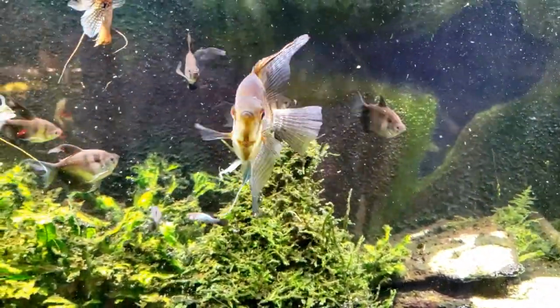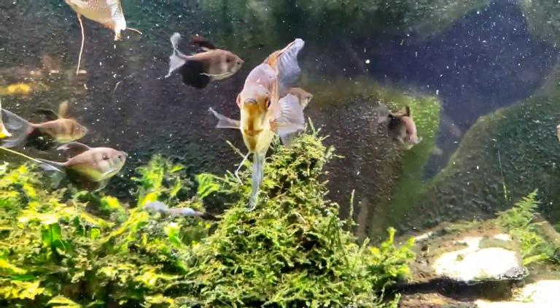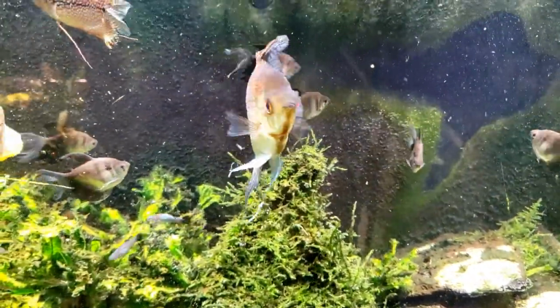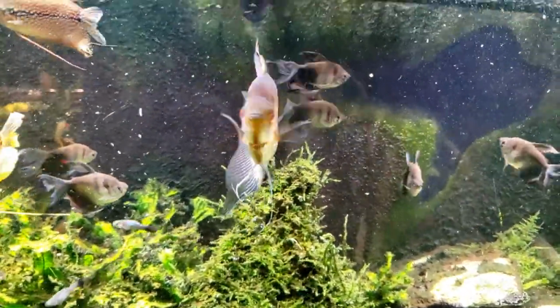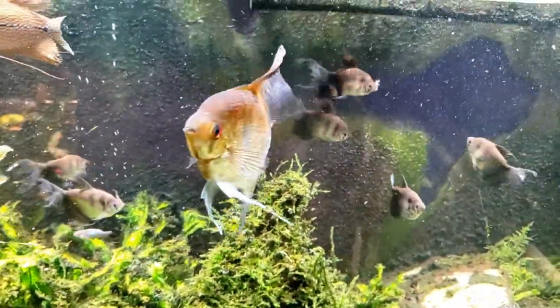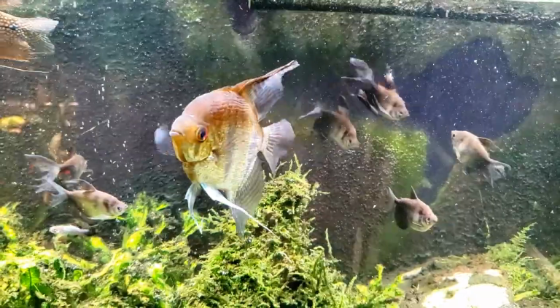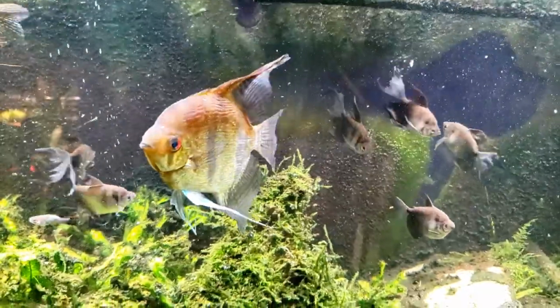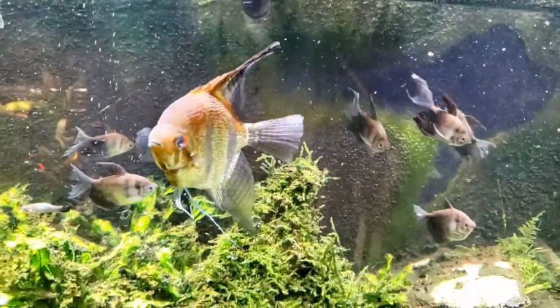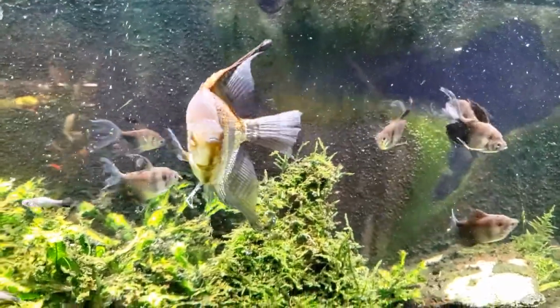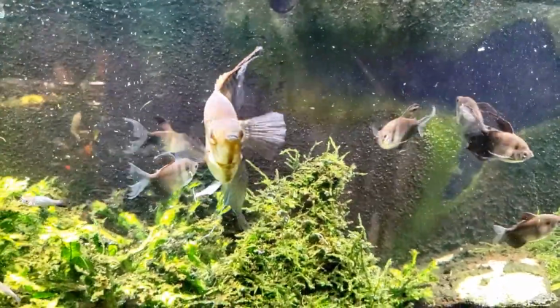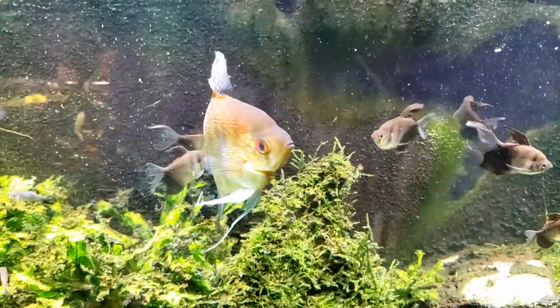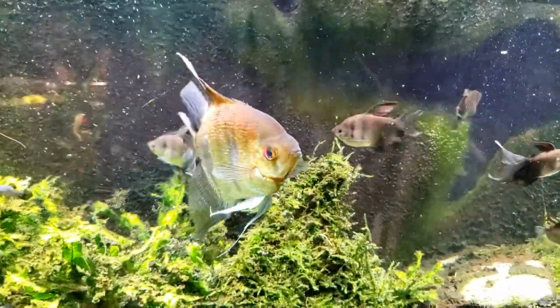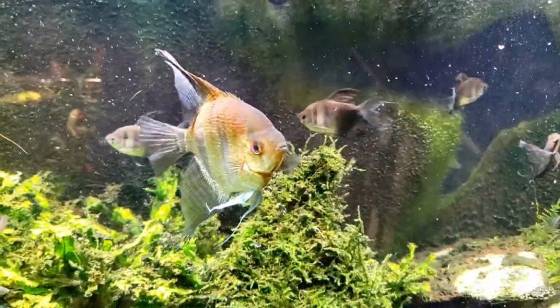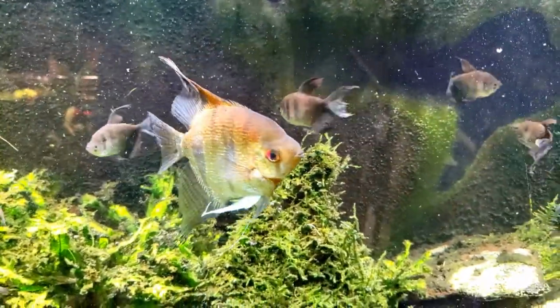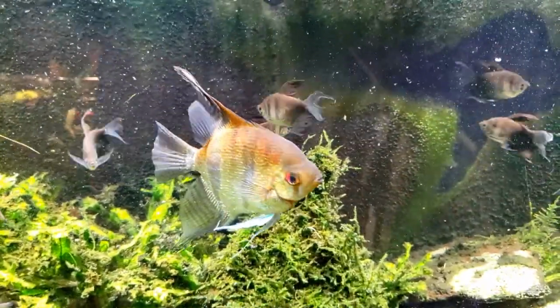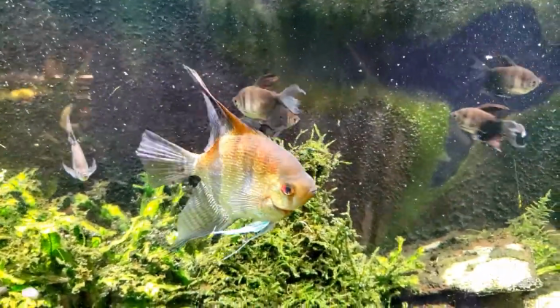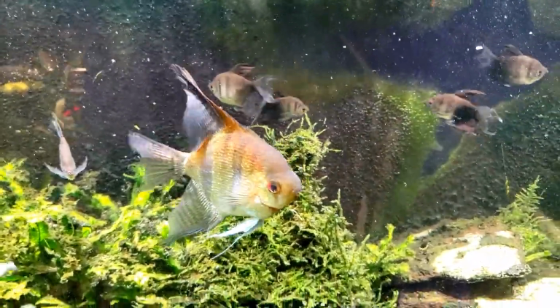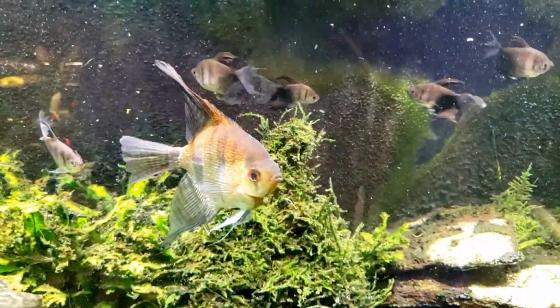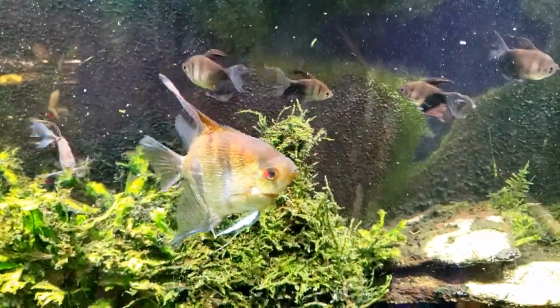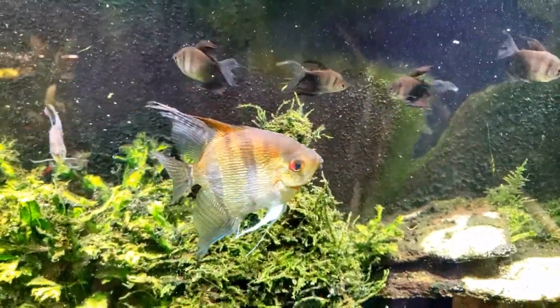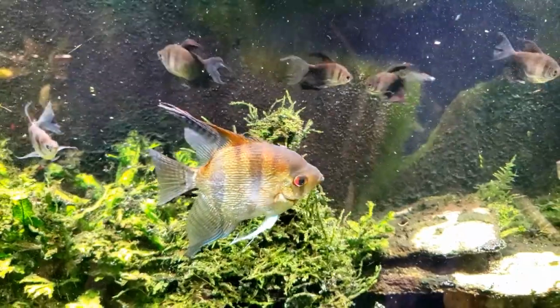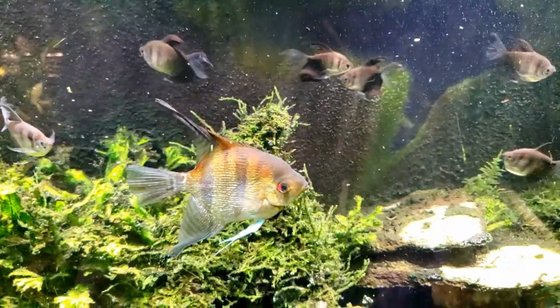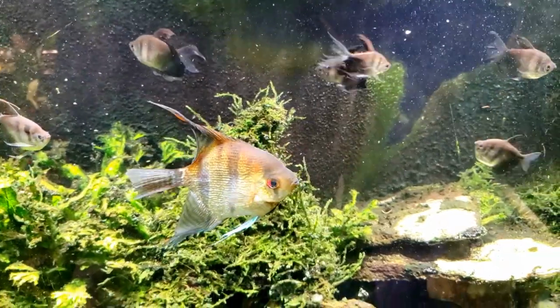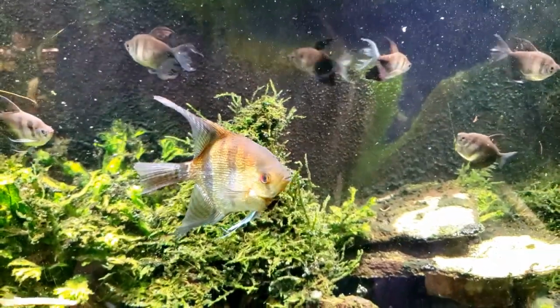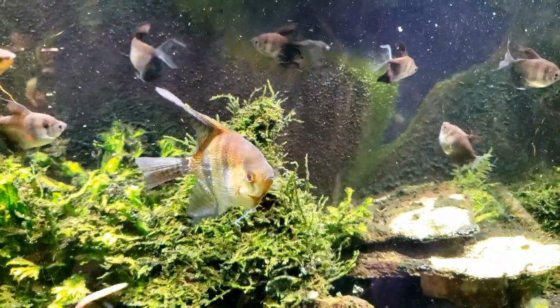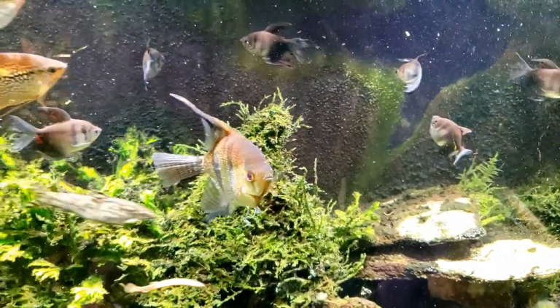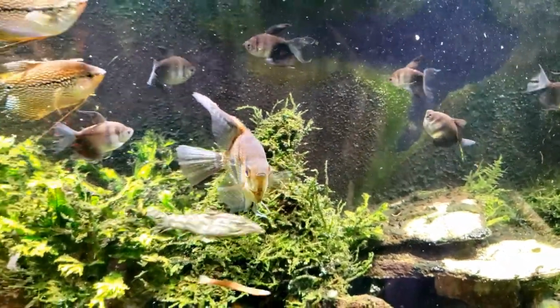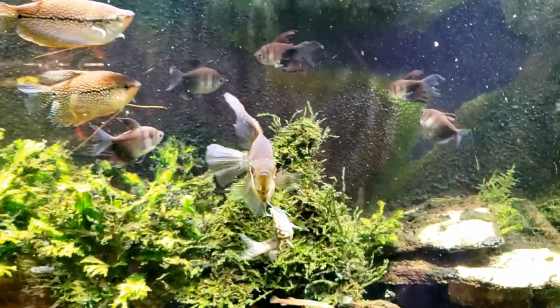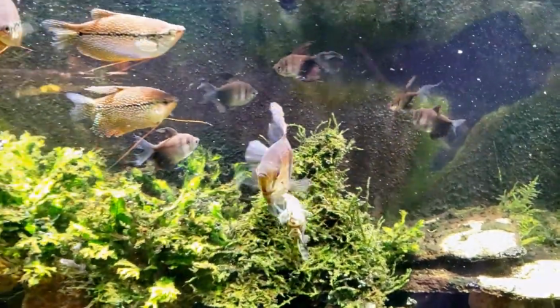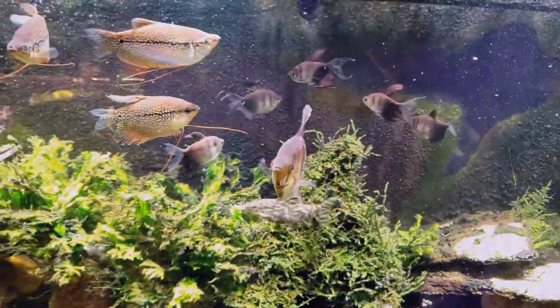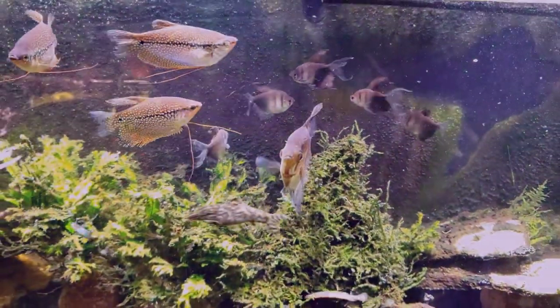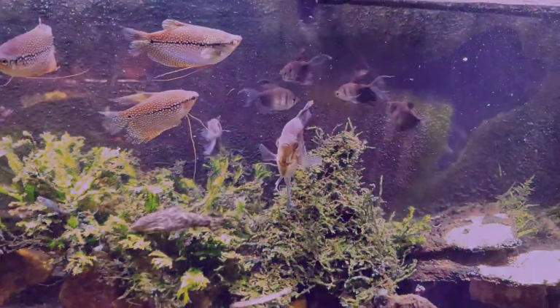So there you go everybody, just a little quickie — a nice fast look at my striped Raphael. Make sure you subscribe, ring that bell, do all that good YouTube stuff. Thanks for watching this one and I will see you real soon on the next one.